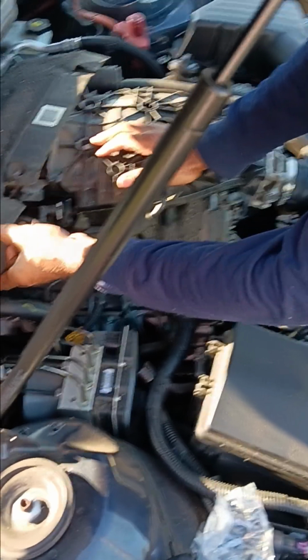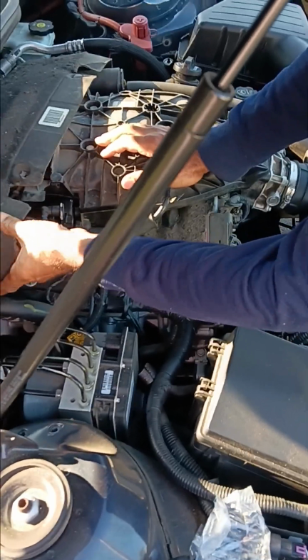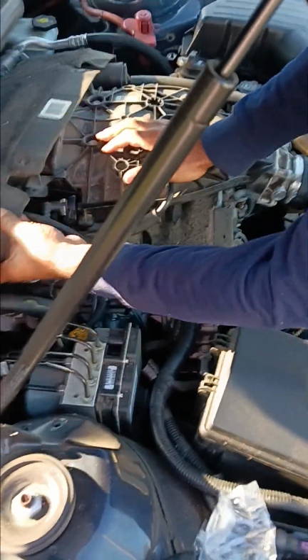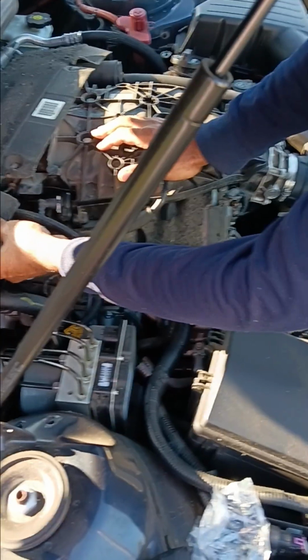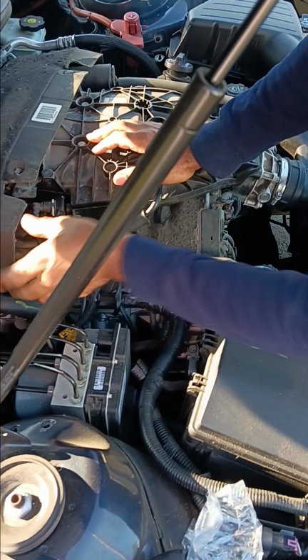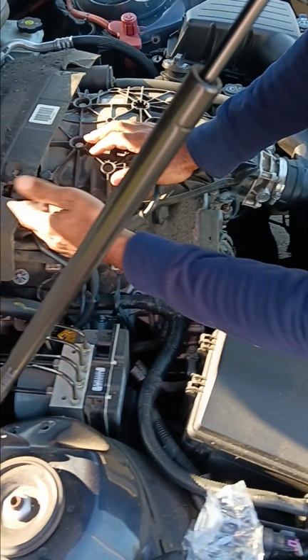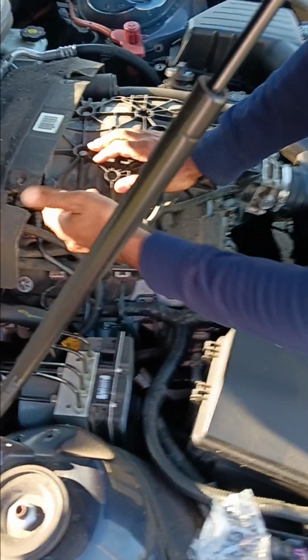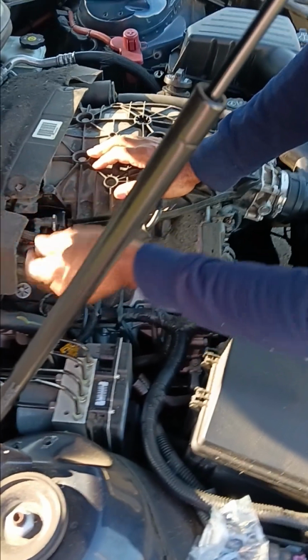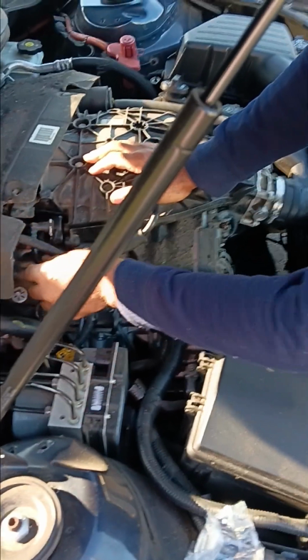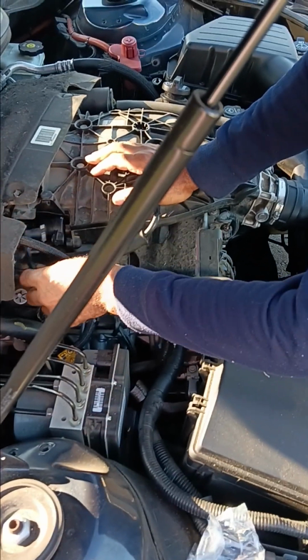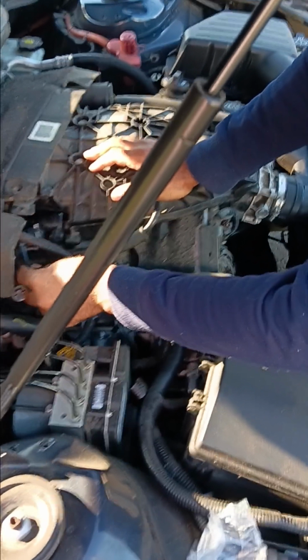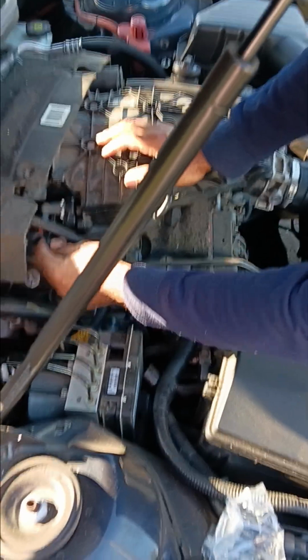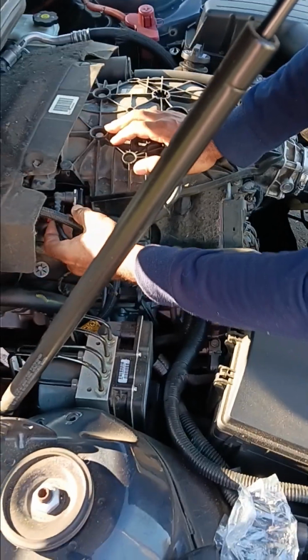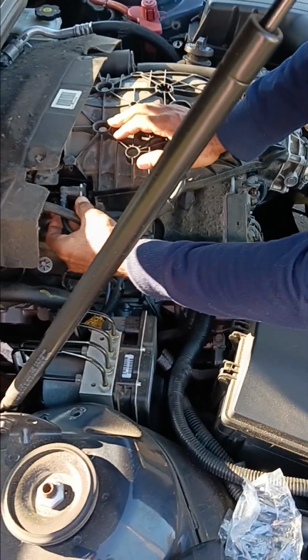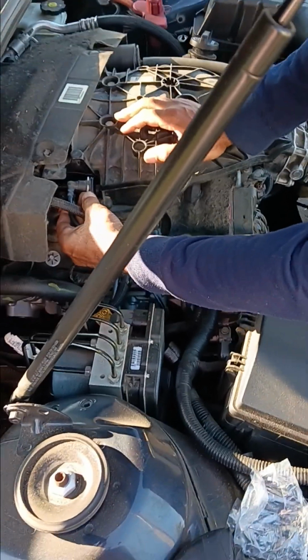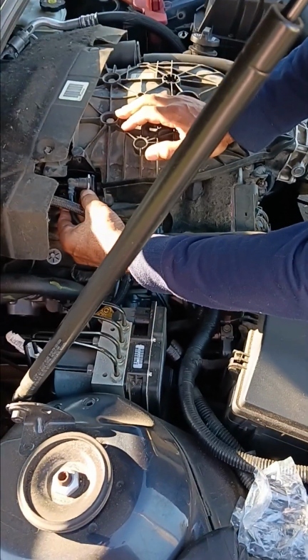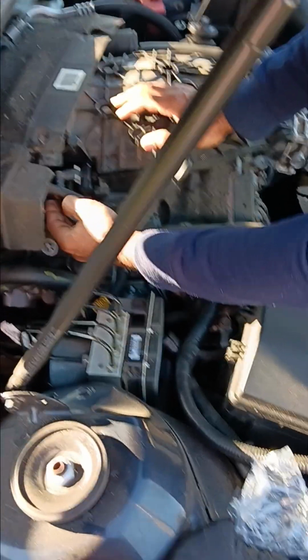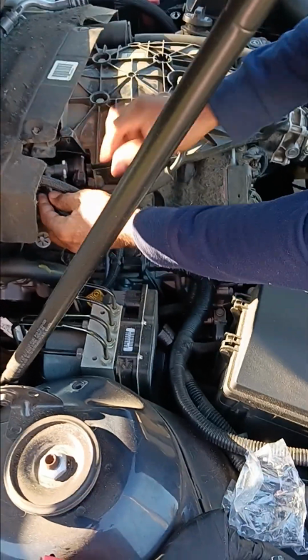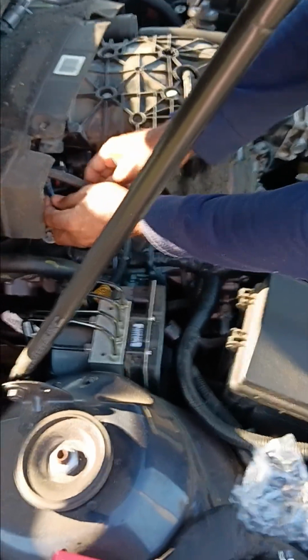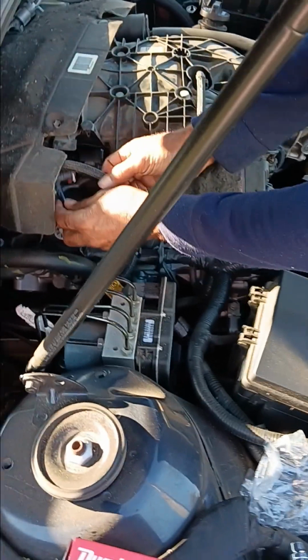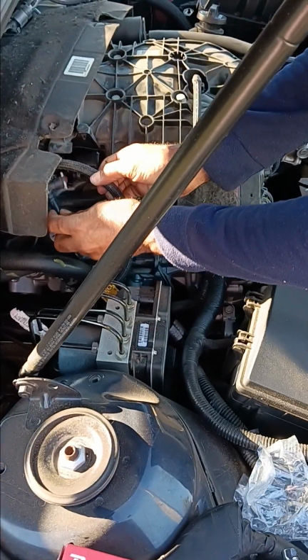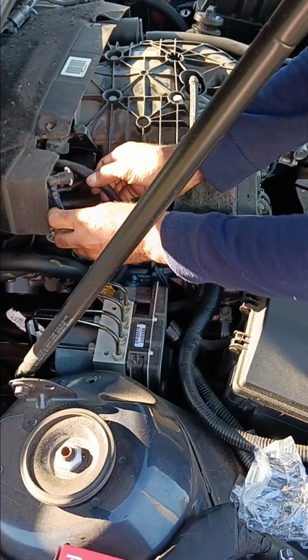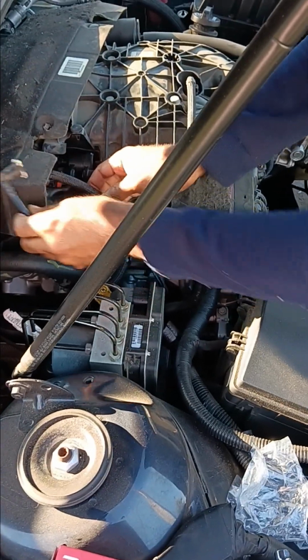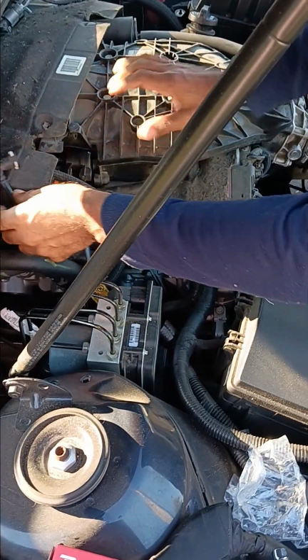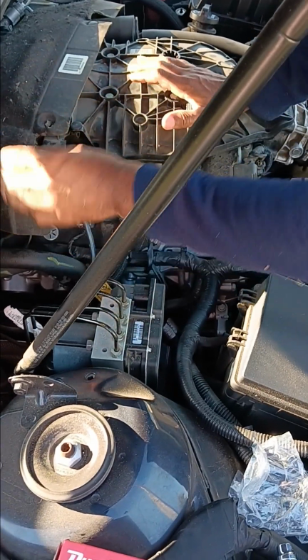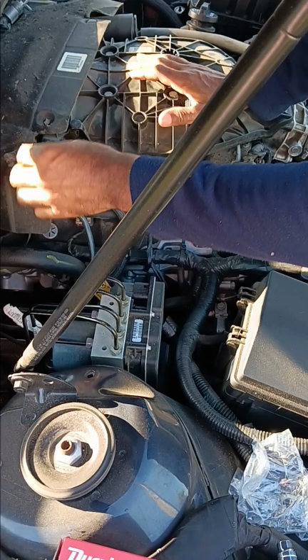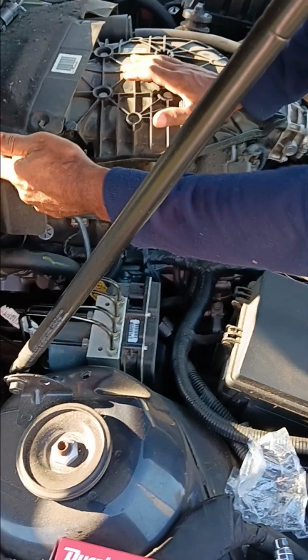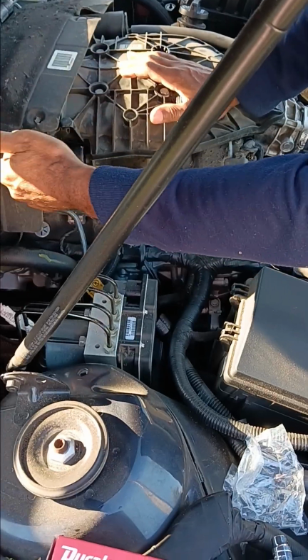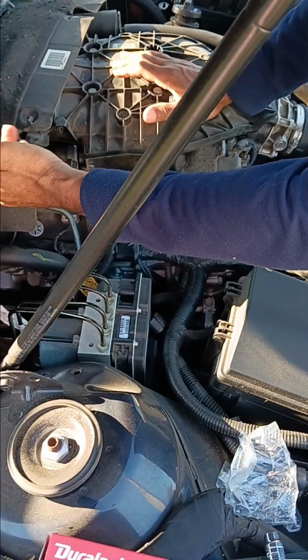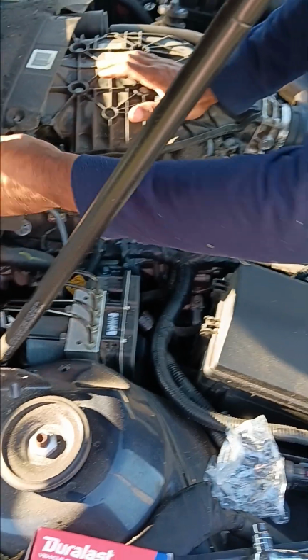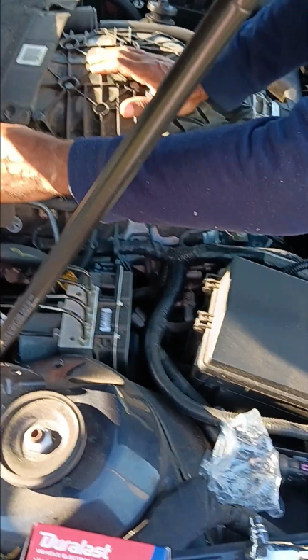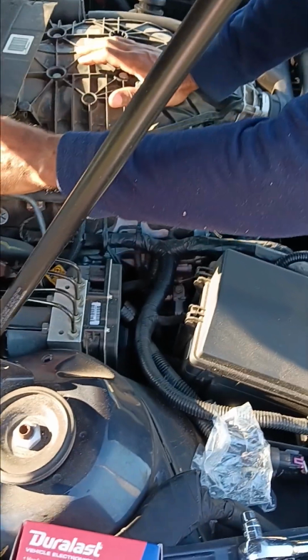Remove this part here — I already disconnected it, but I'm going to disconnect this piece by pushing this inward. Pop that off, move it out of the way, be careful. It is plastic, it might be fragile.